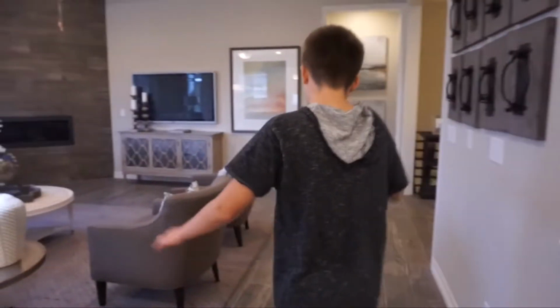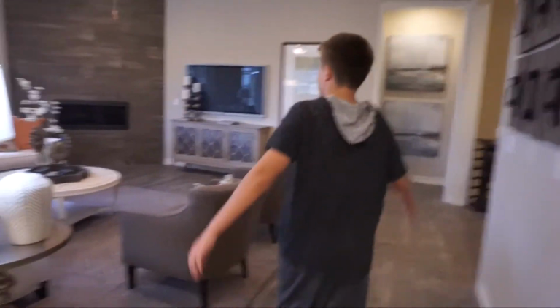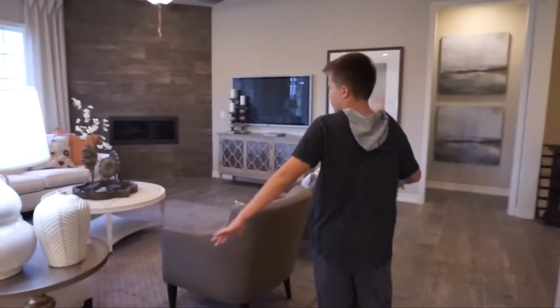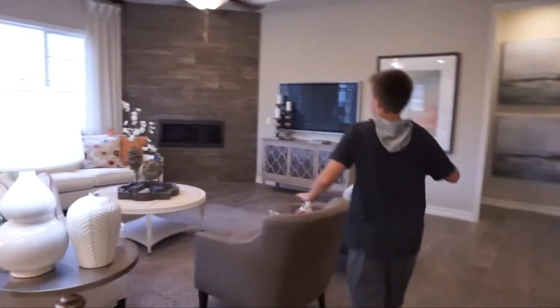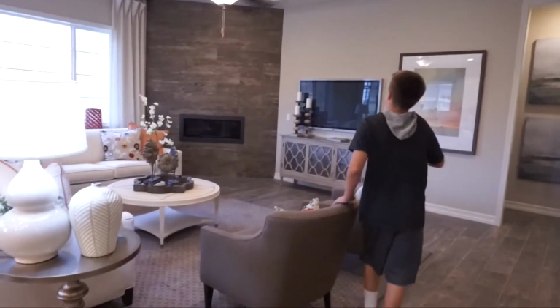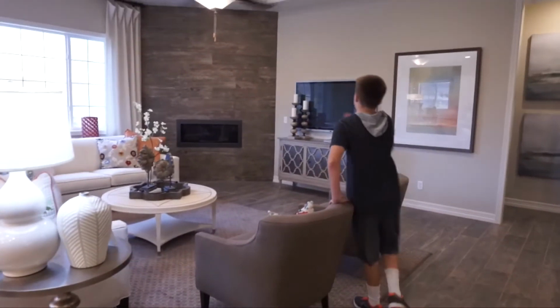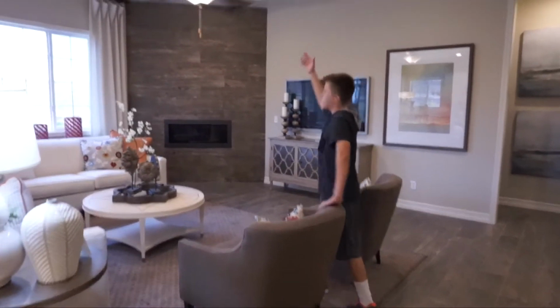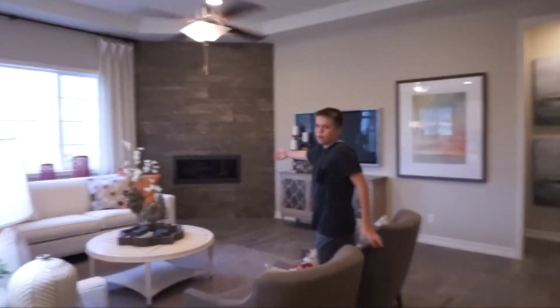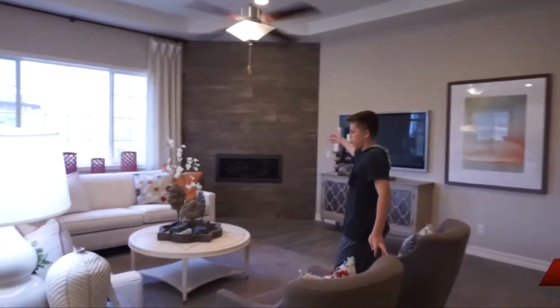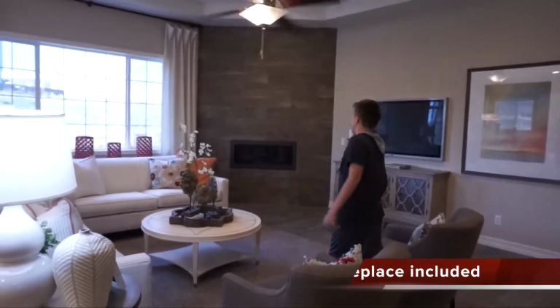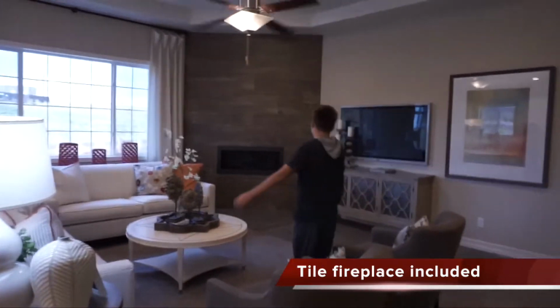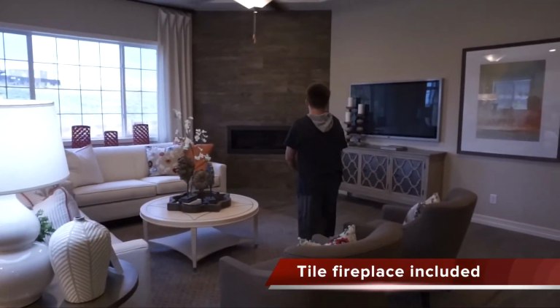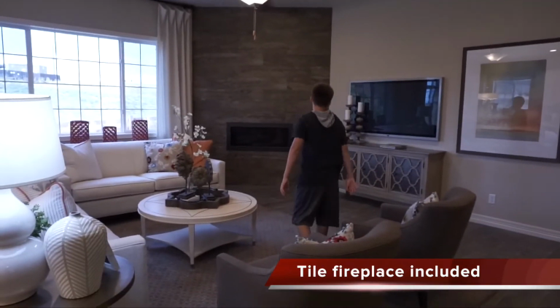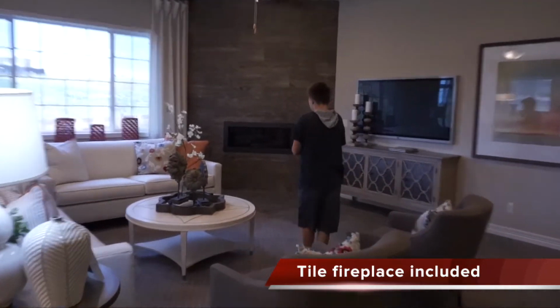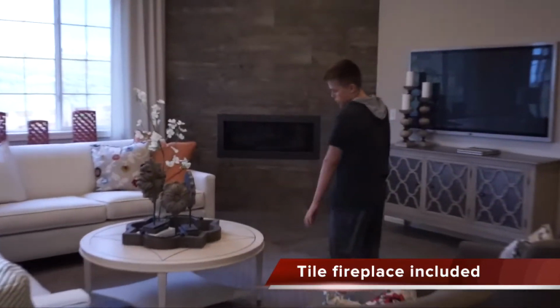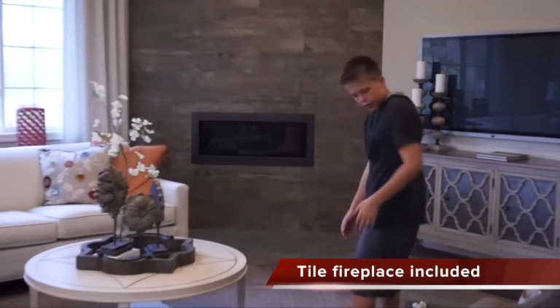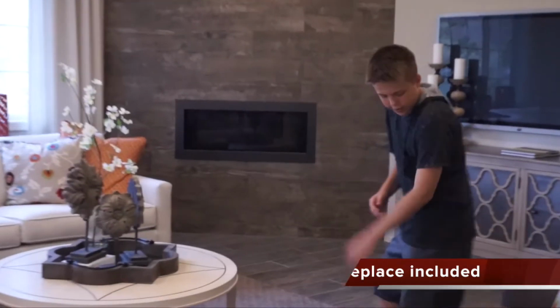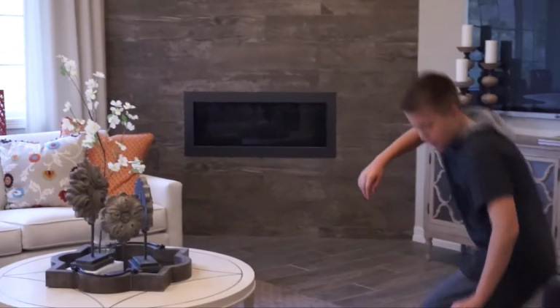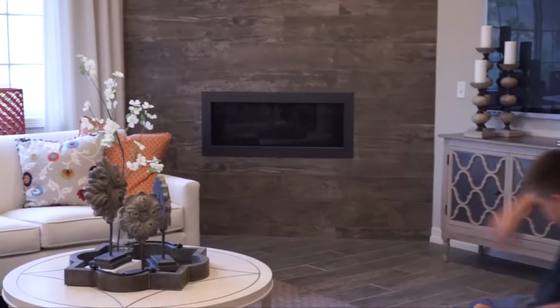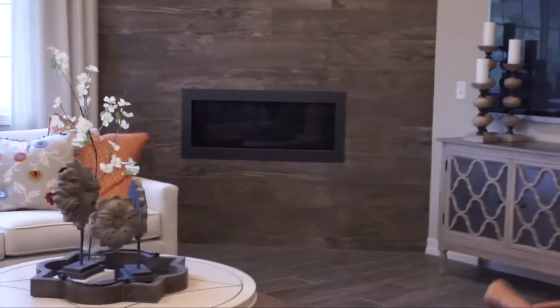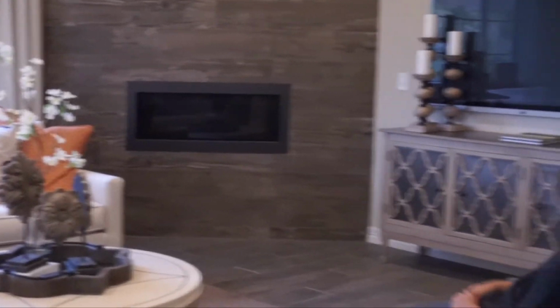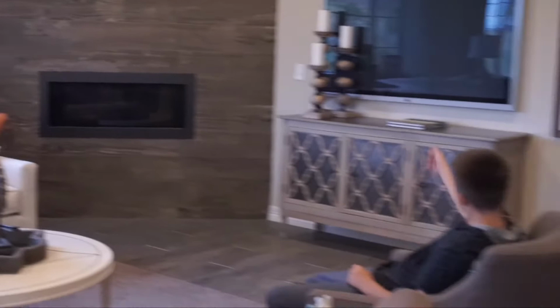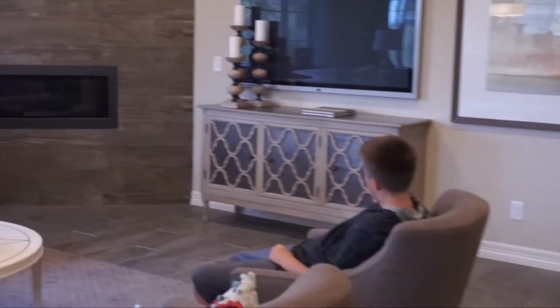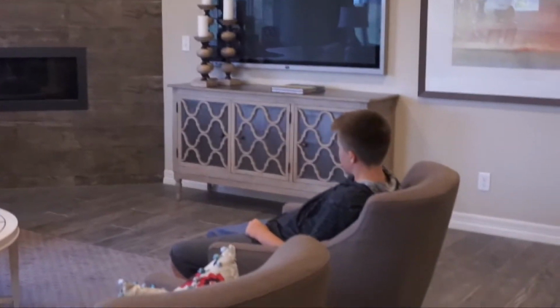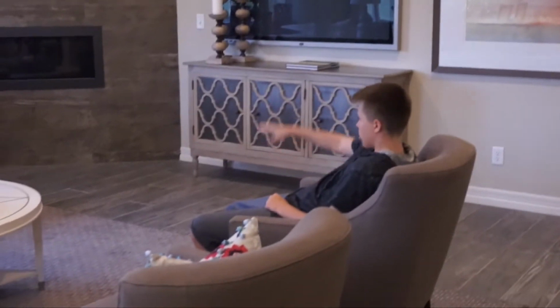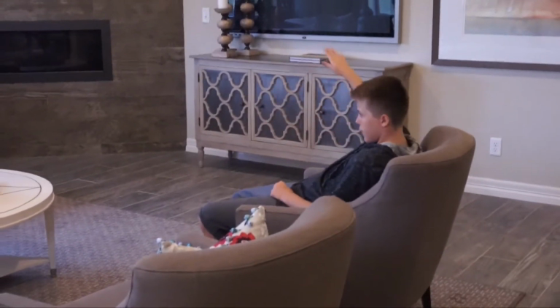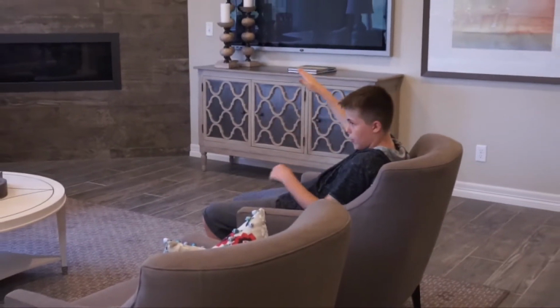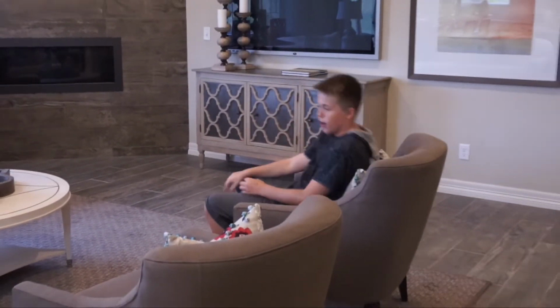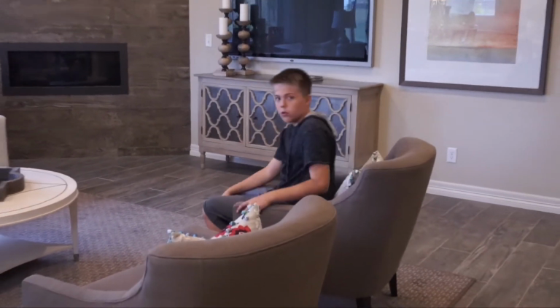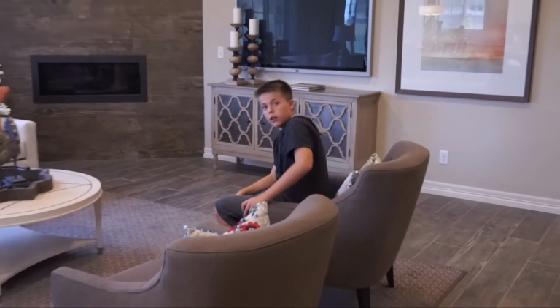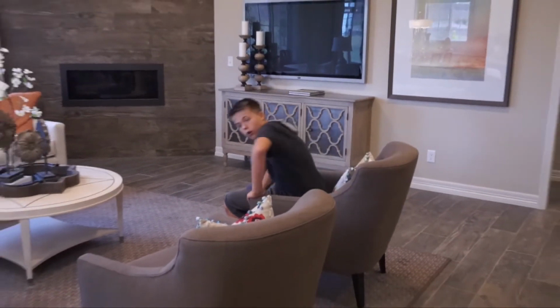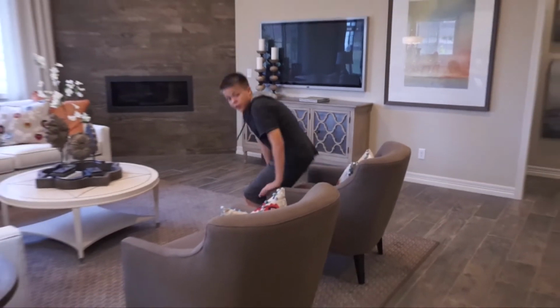What really lights this room up is the fireplace. It's really cozy — you can sit down right here and watch some TV while the fireplace is going on a cold Colorado day.